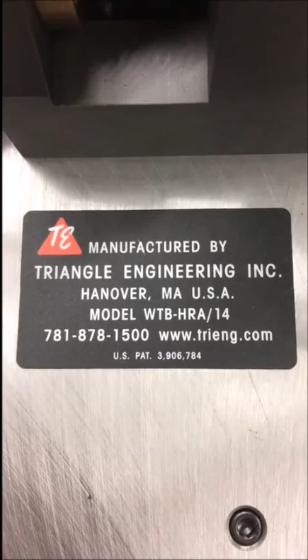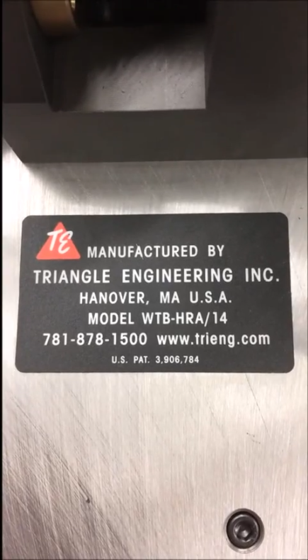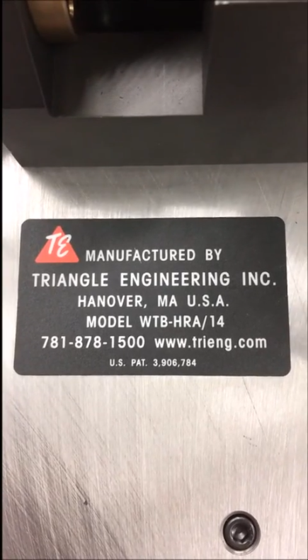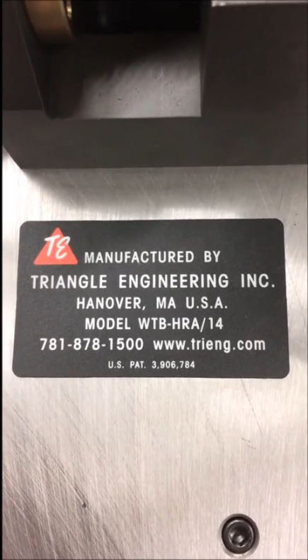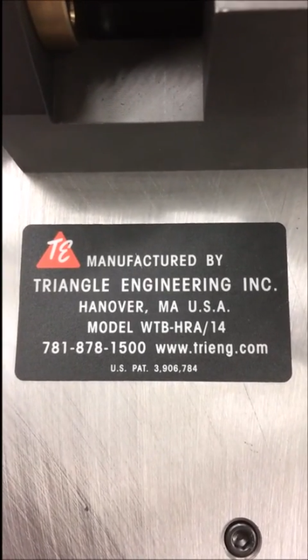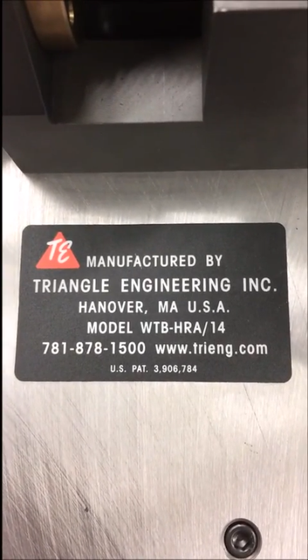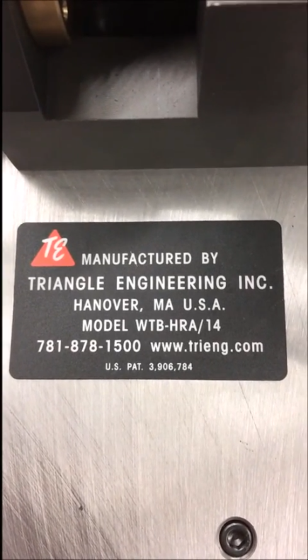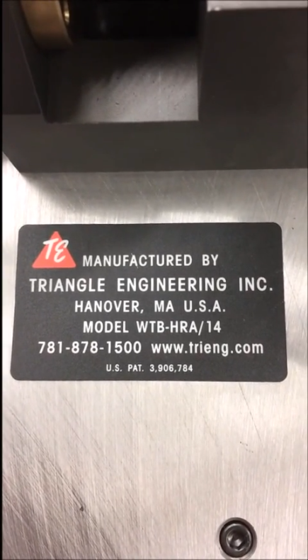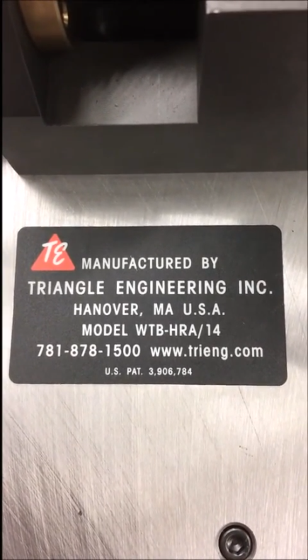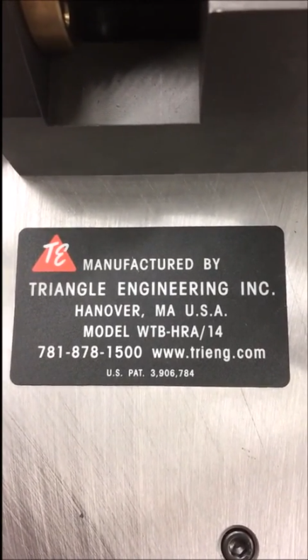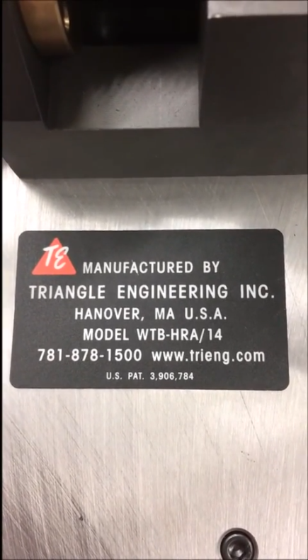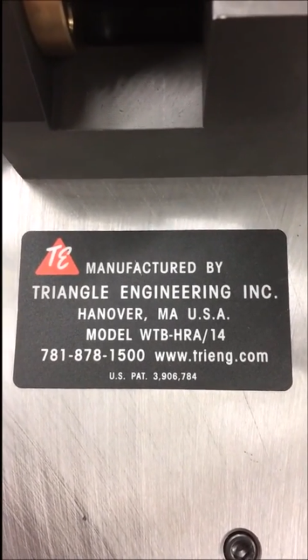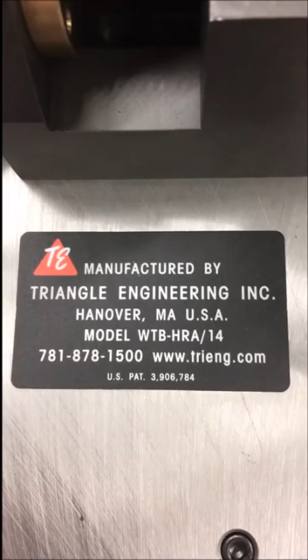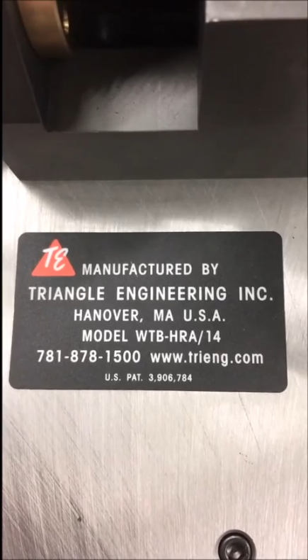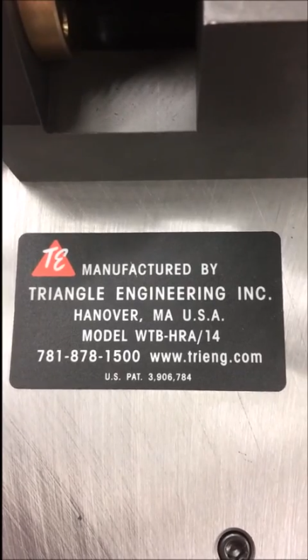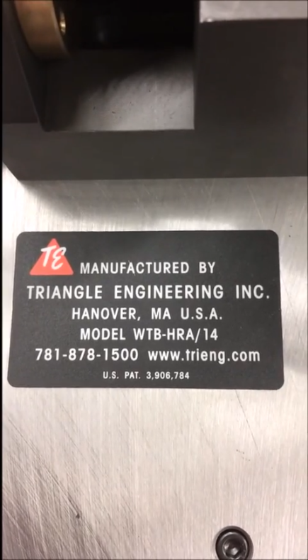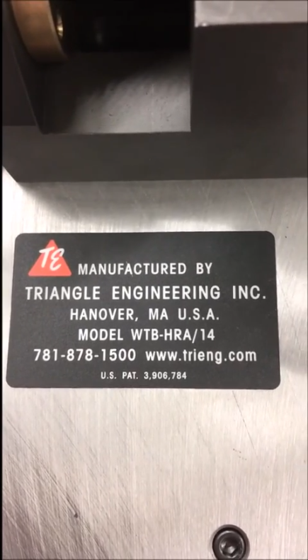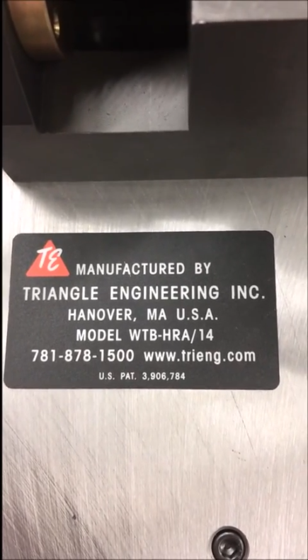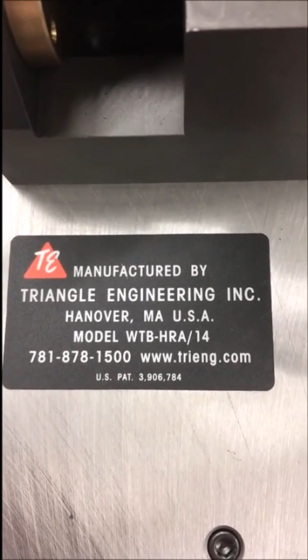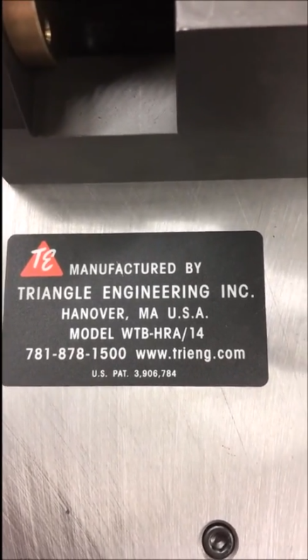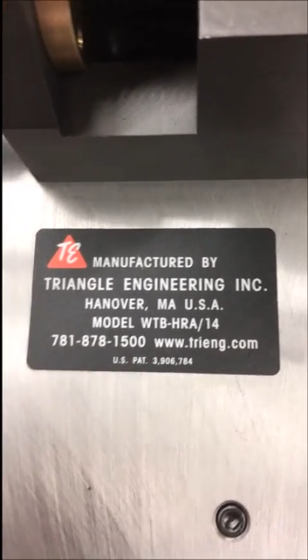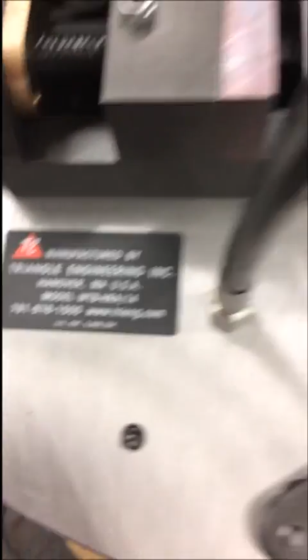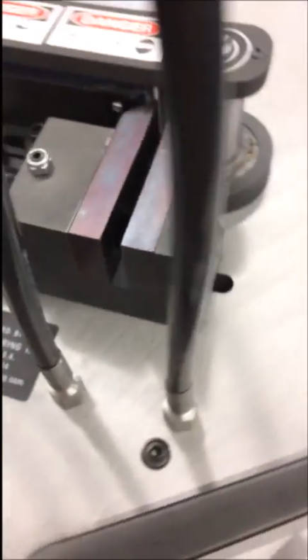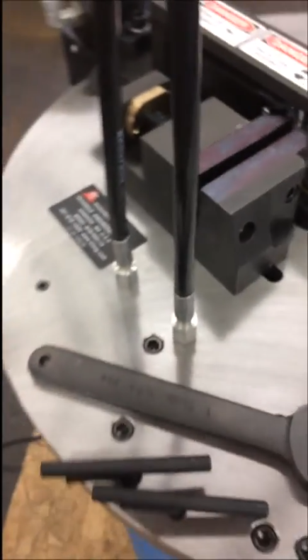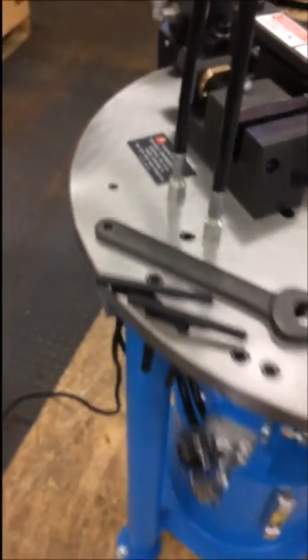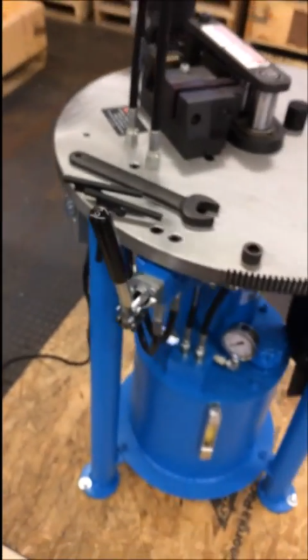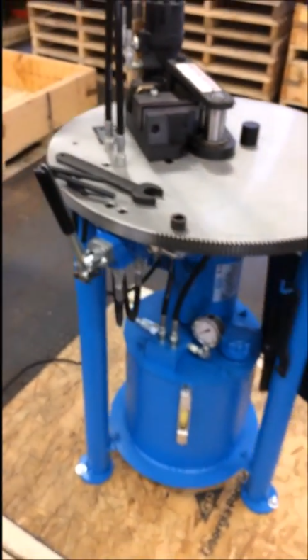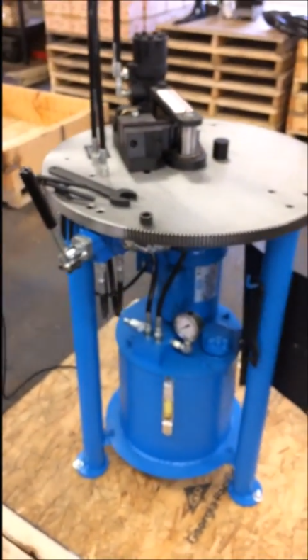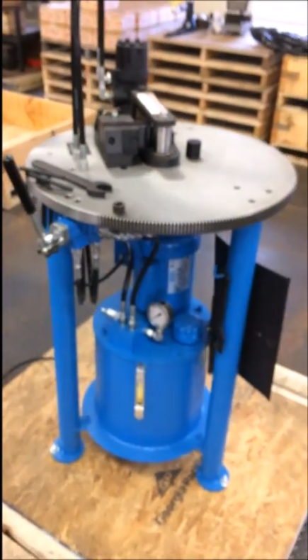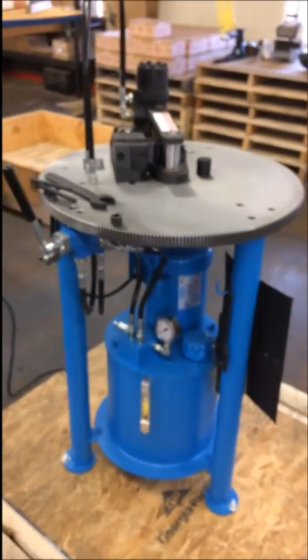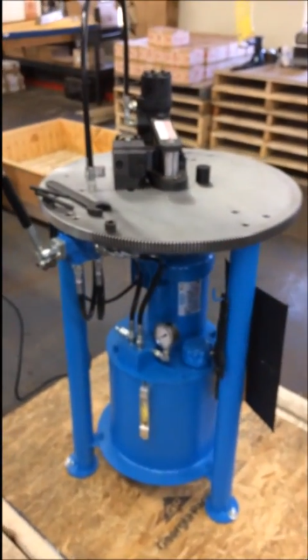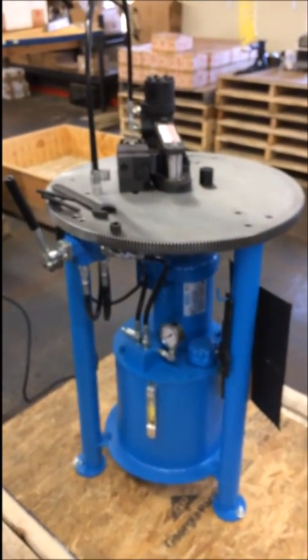Coming to you from Triangle Engineering to display our hydraulic wraparound bender, model number WTB-HRA/14. JW from our fabrication shop is going to walk through the operation of the unit.